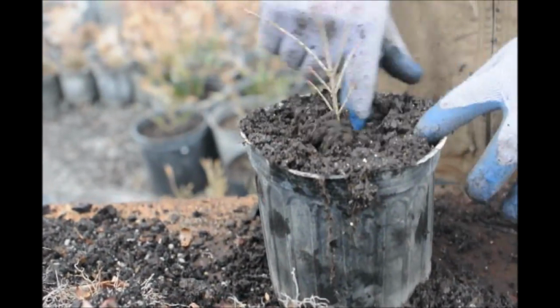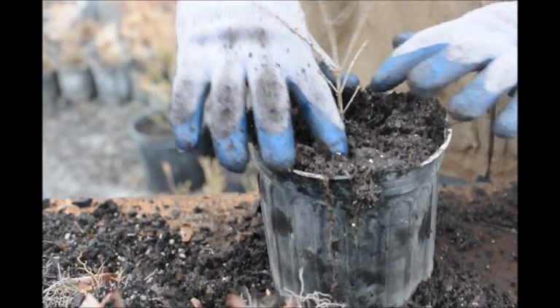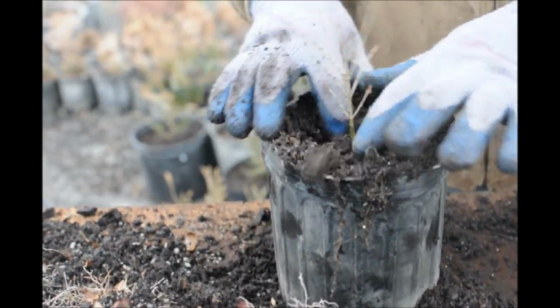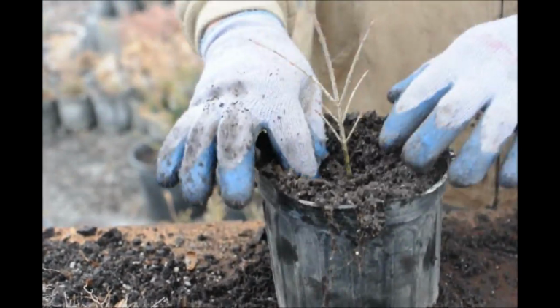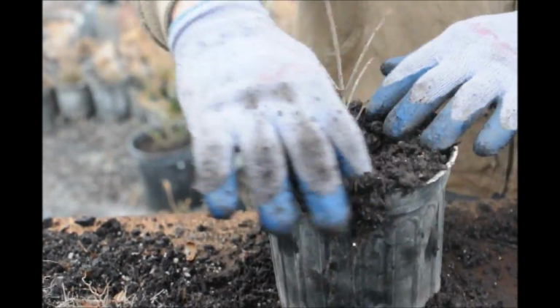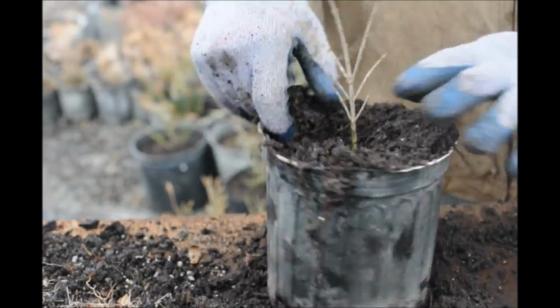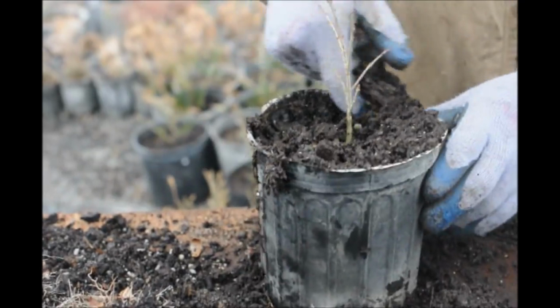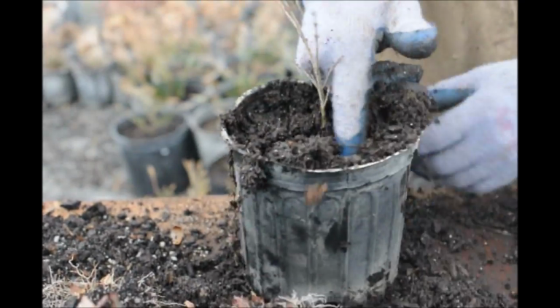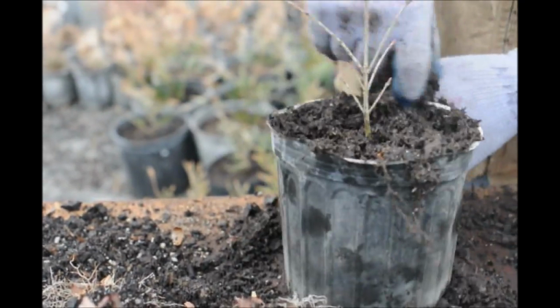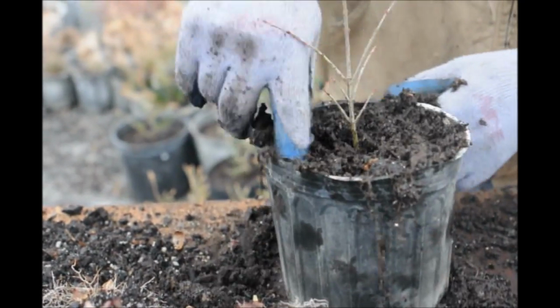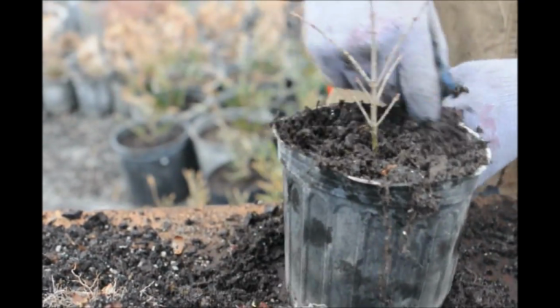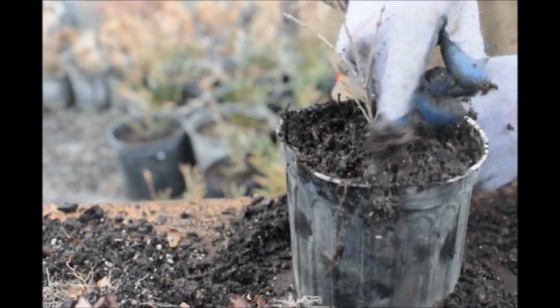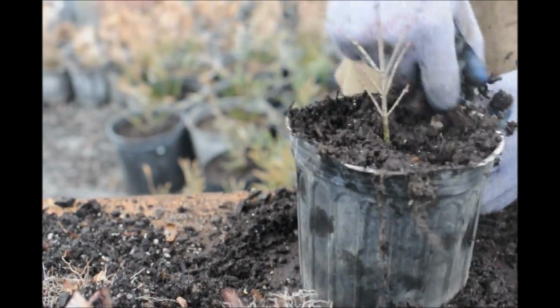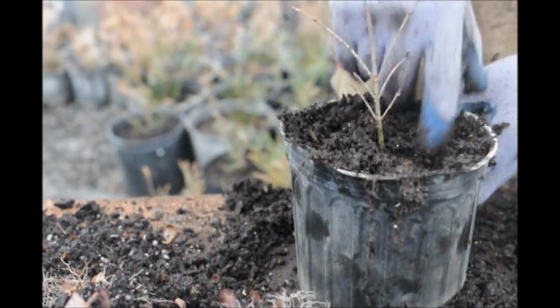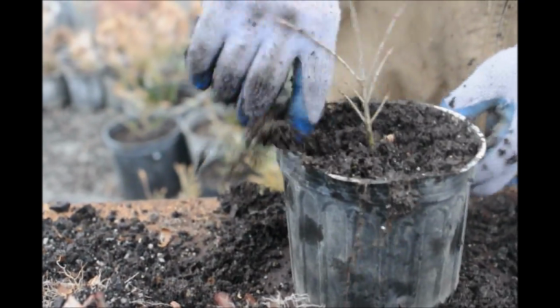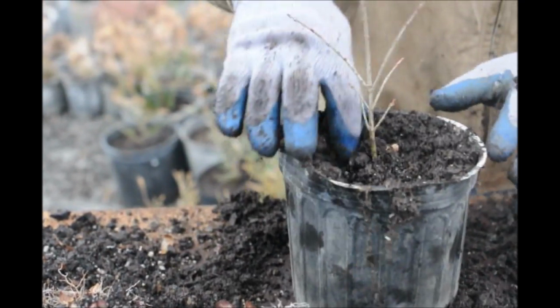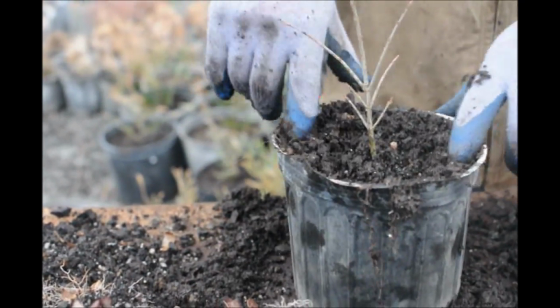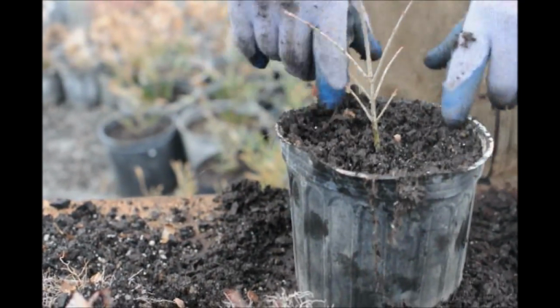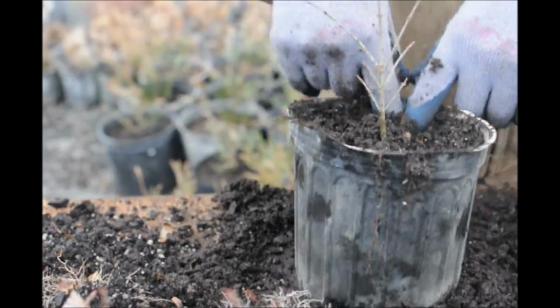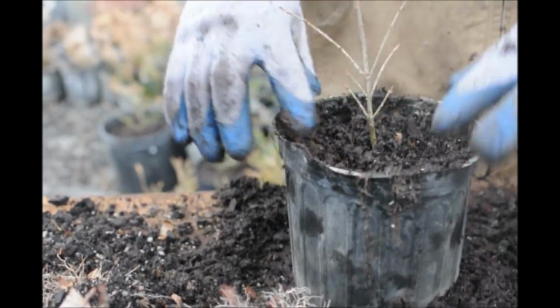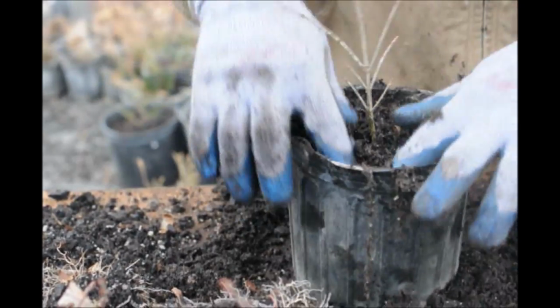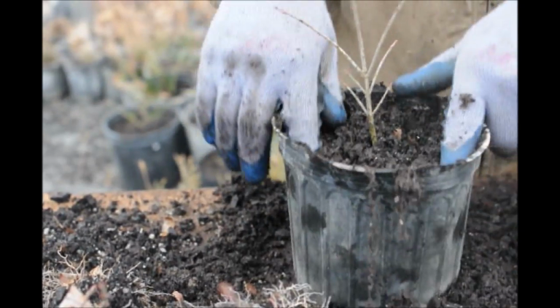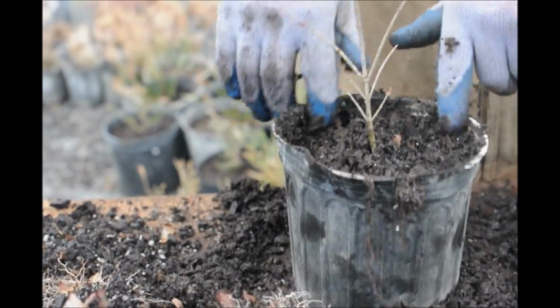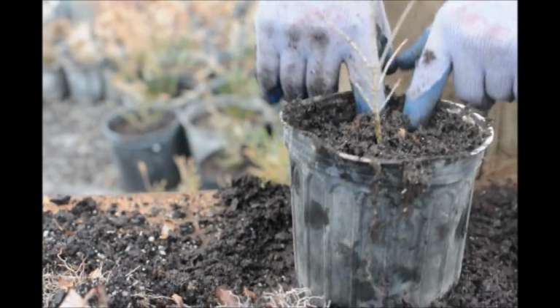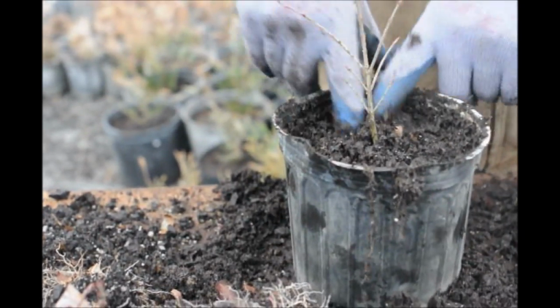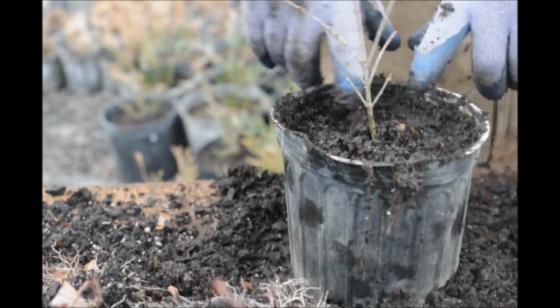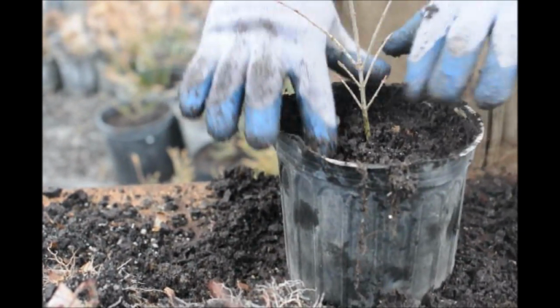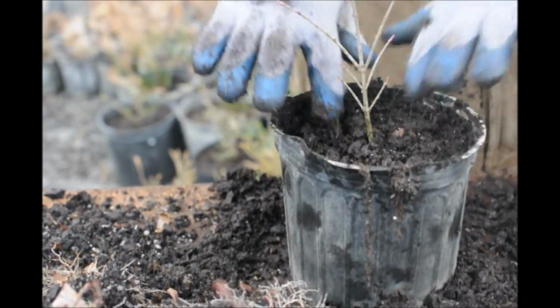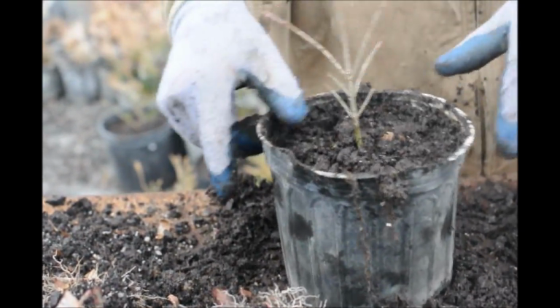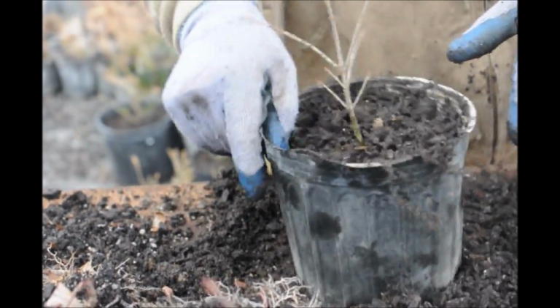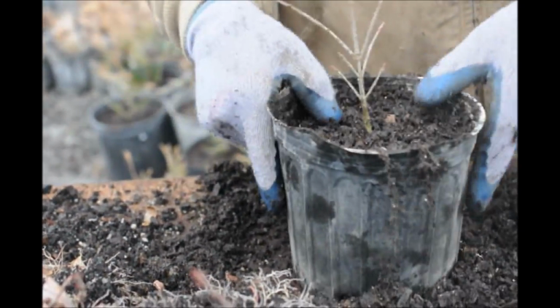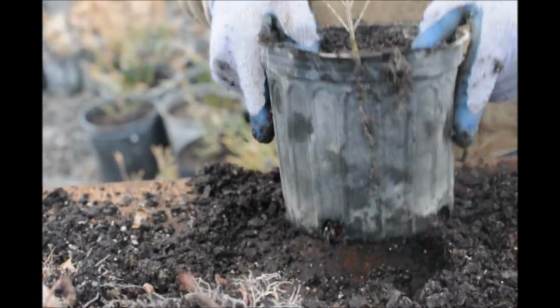What other kinds of plants are similar to the burning bushes when you're potting things up? Well, the first thing that comes to mind is definitely Forsythia — that's easy. Viburnum is similar as well.